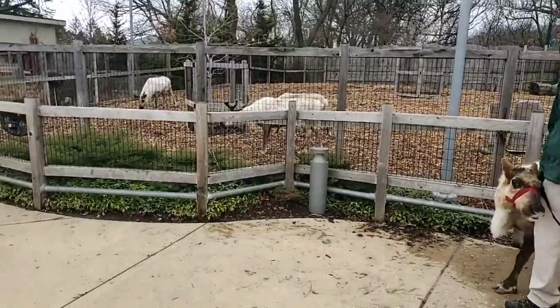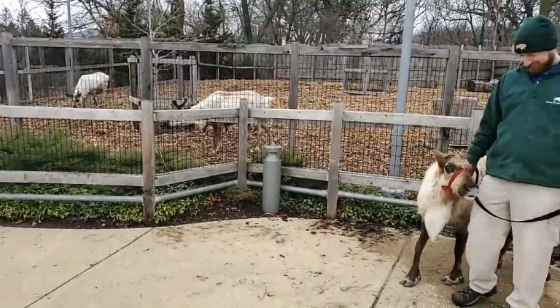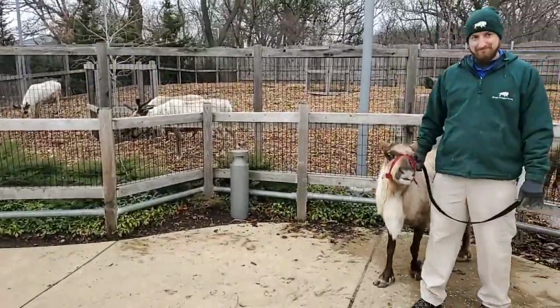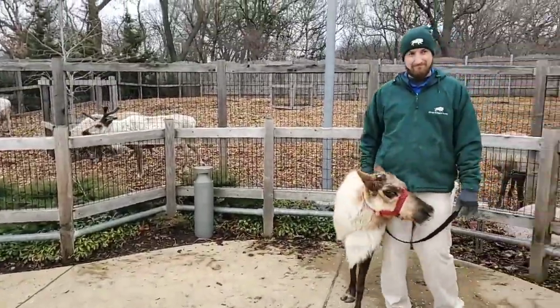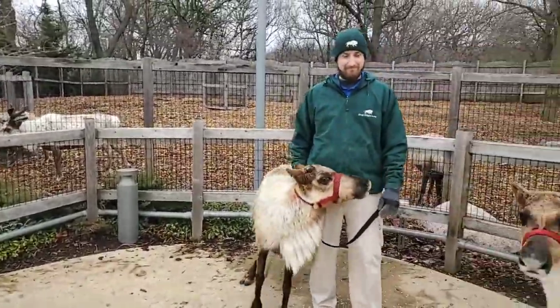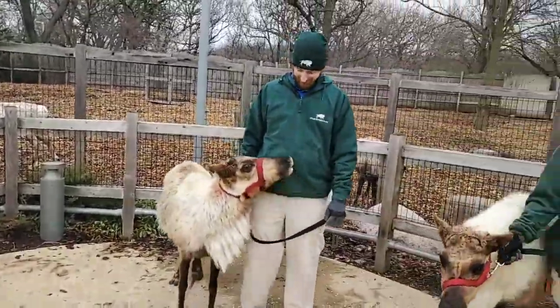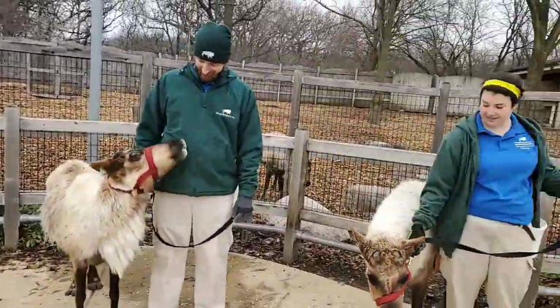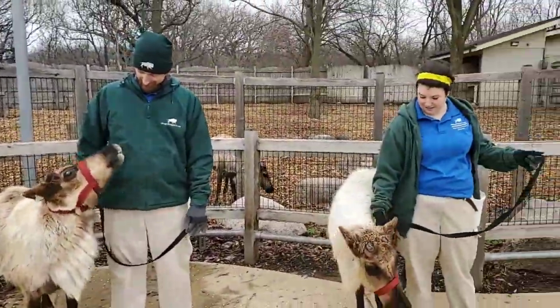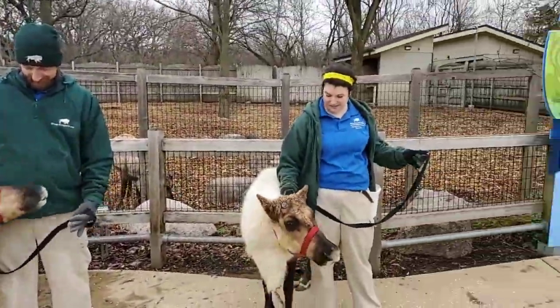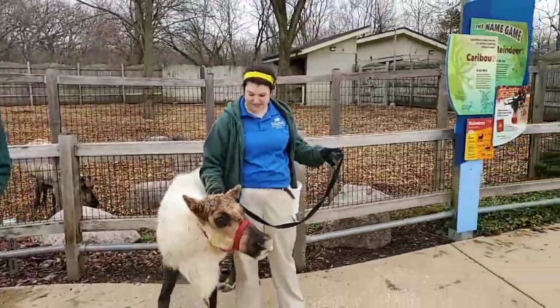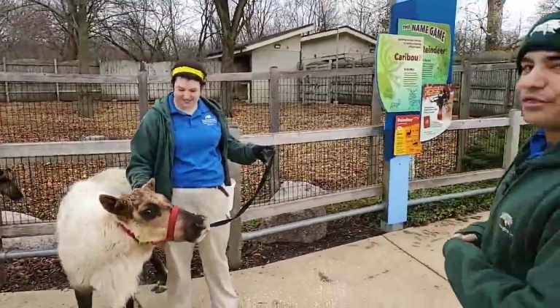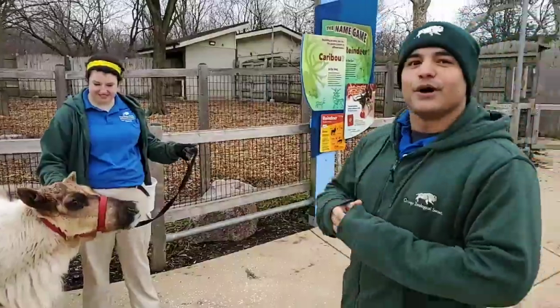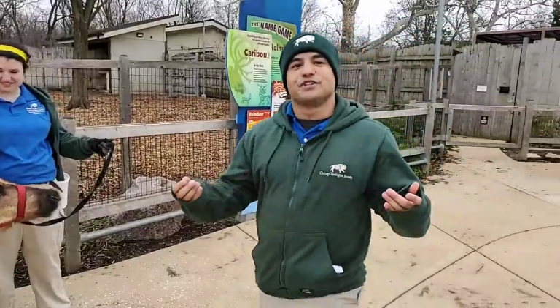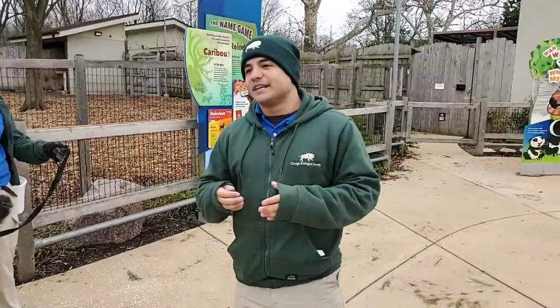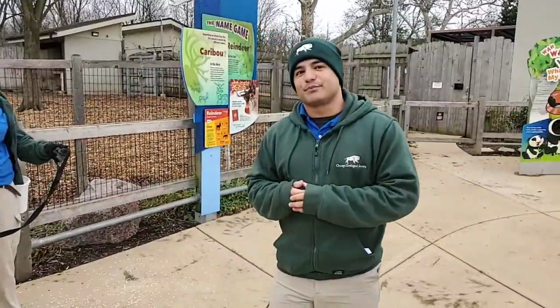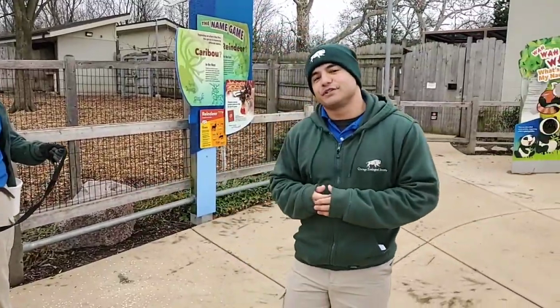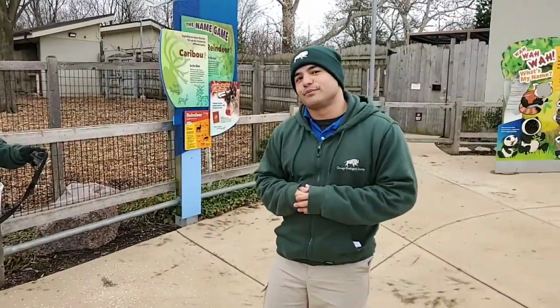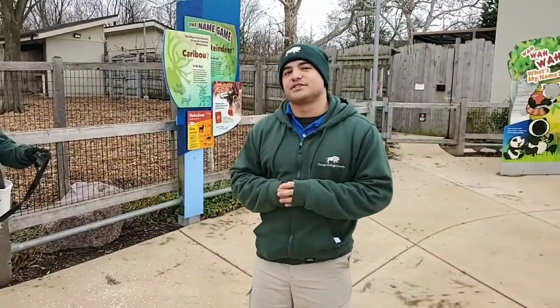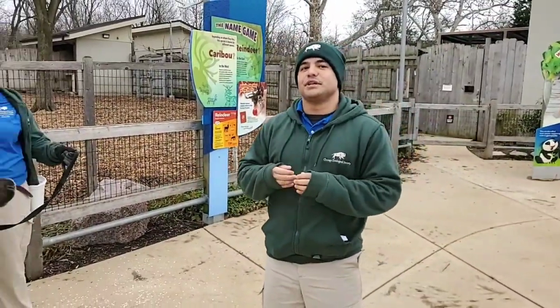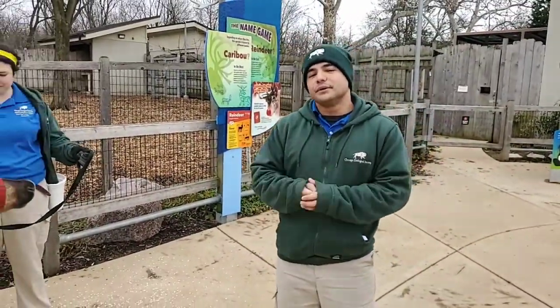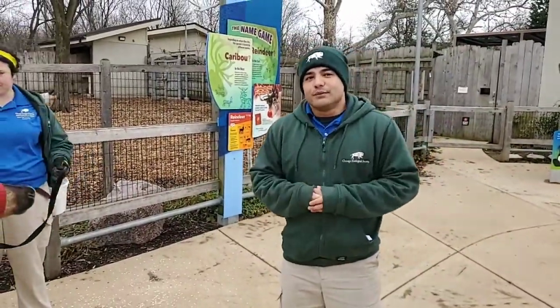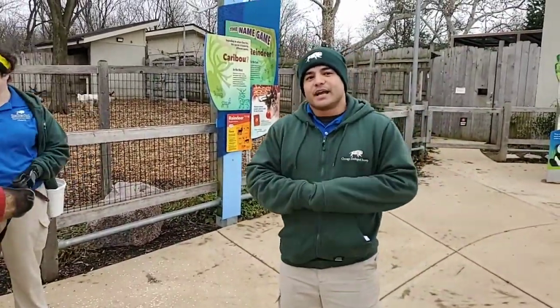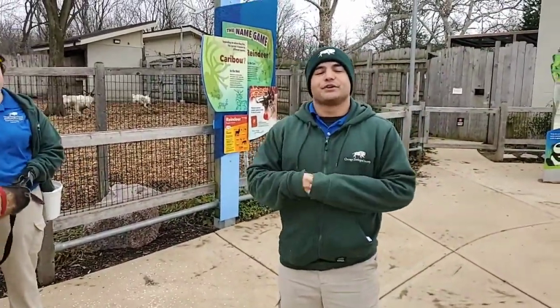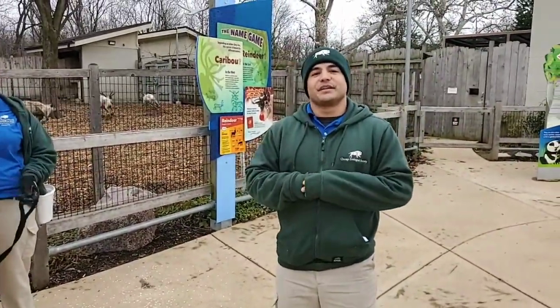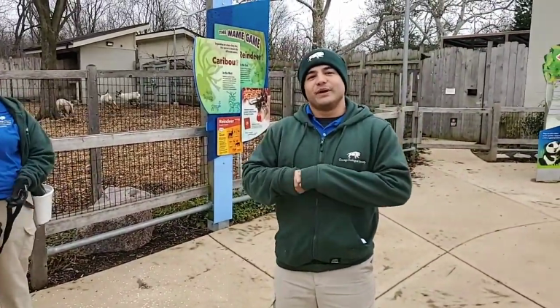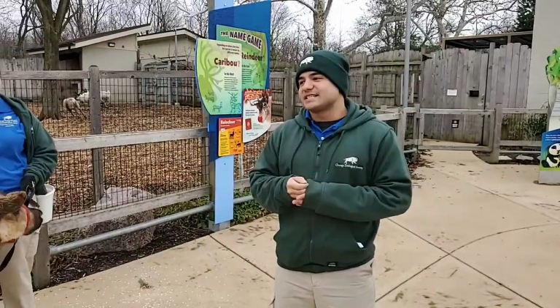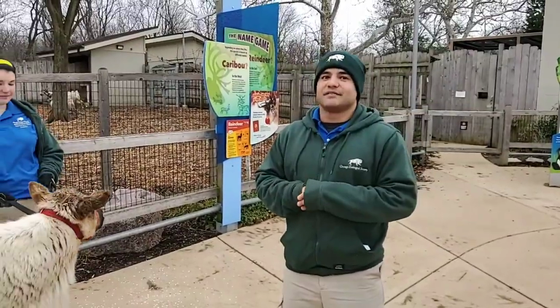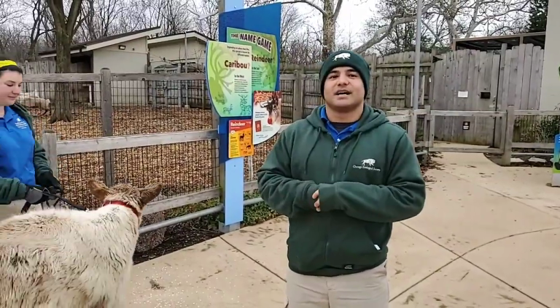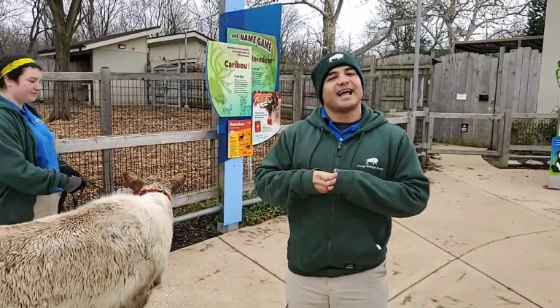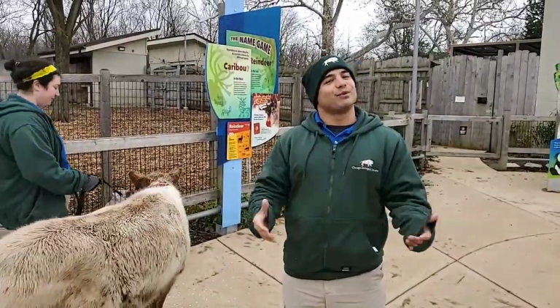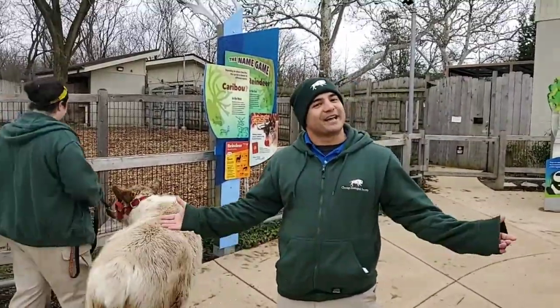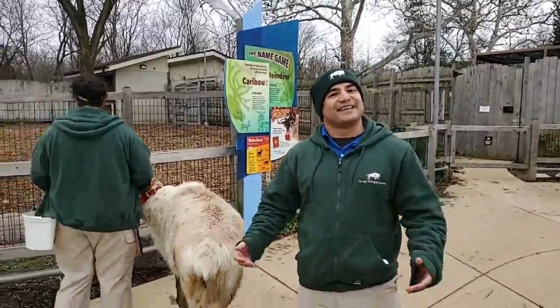That's all the time we have for today. Thank you all for joining us here at Brookfield Zoo for Bring the Zoo to You. We are doing this weekdays at 11 o'clock — have a wonderful day, thank you!